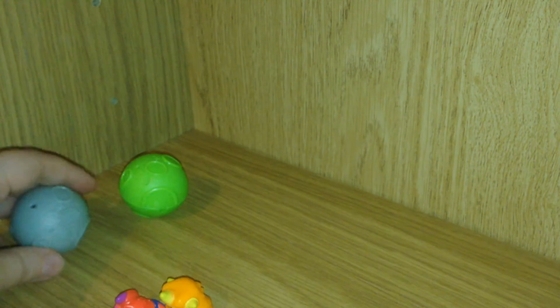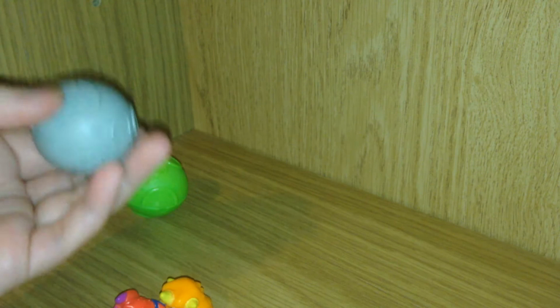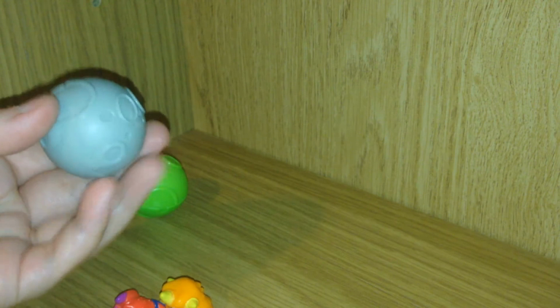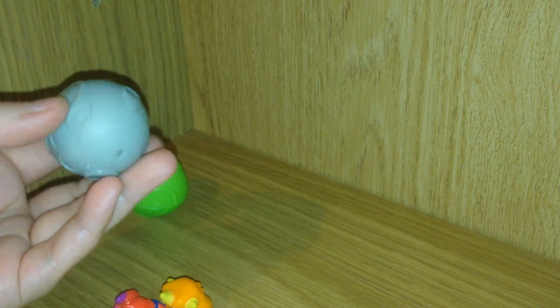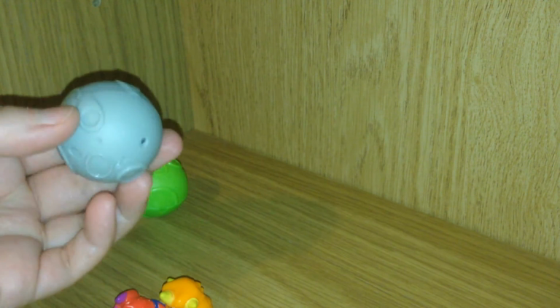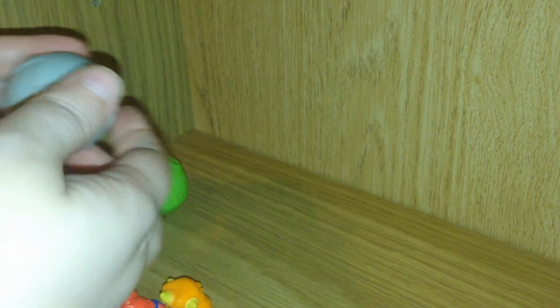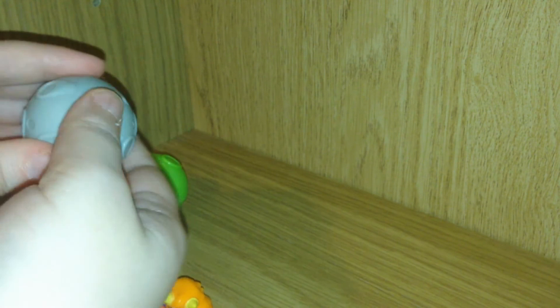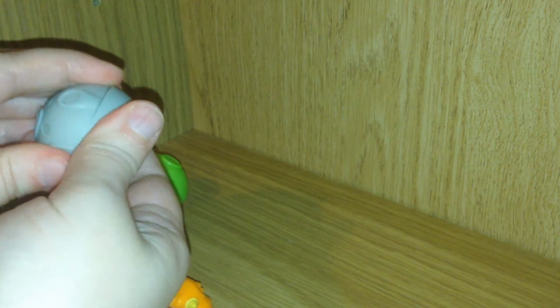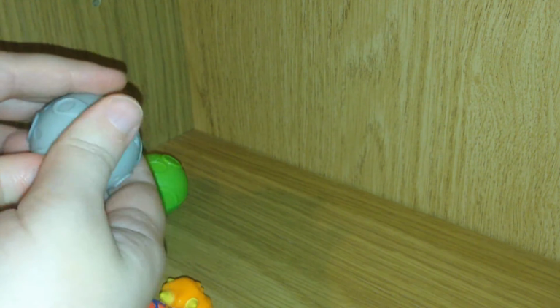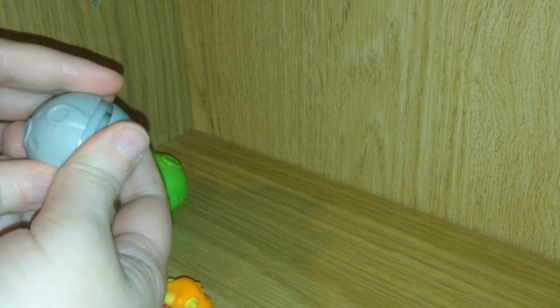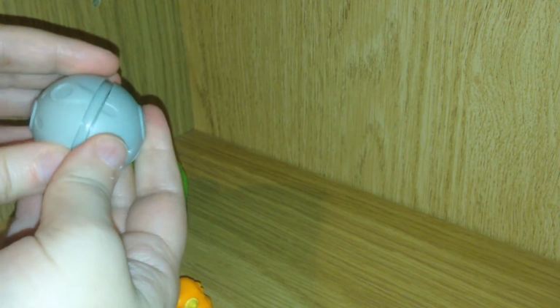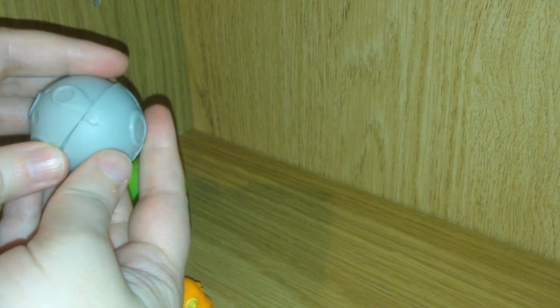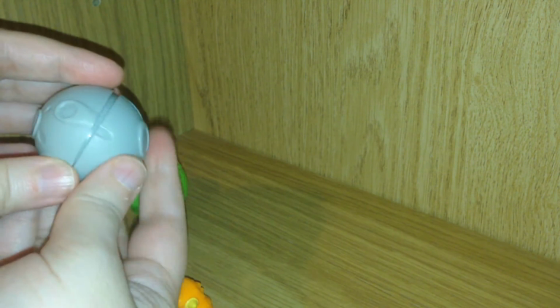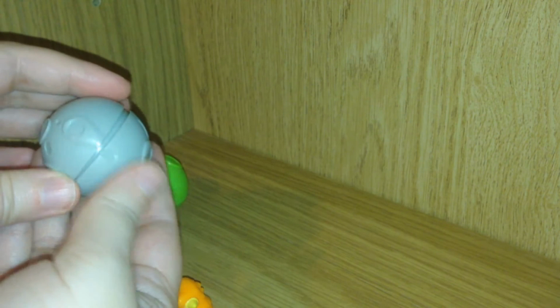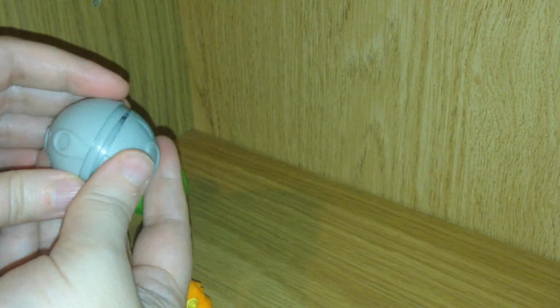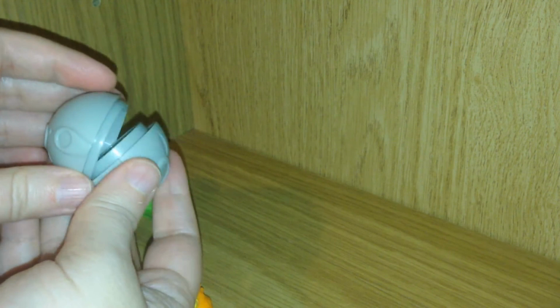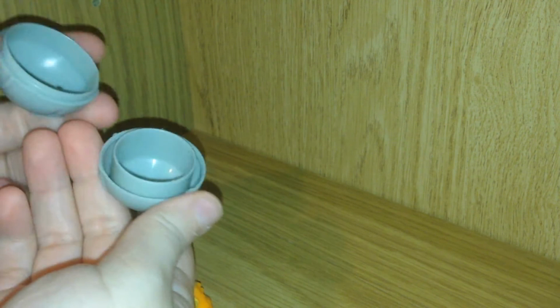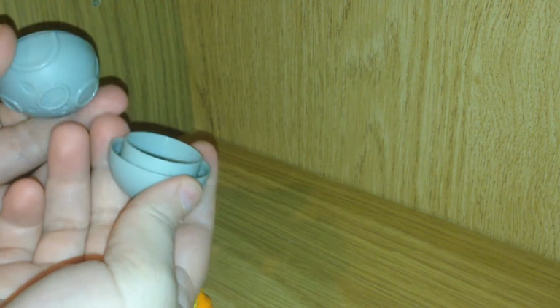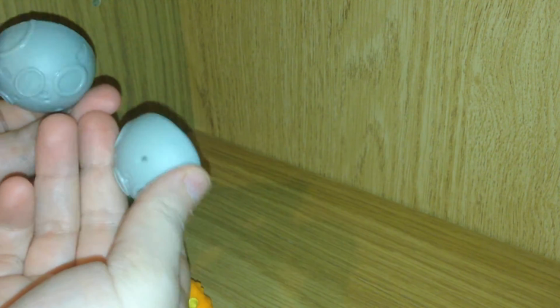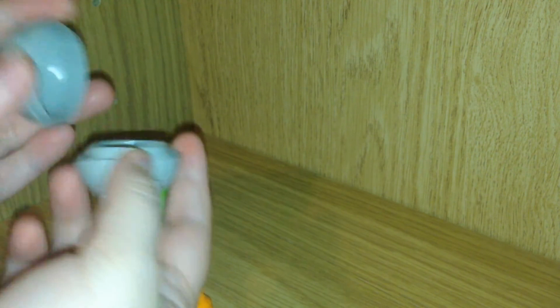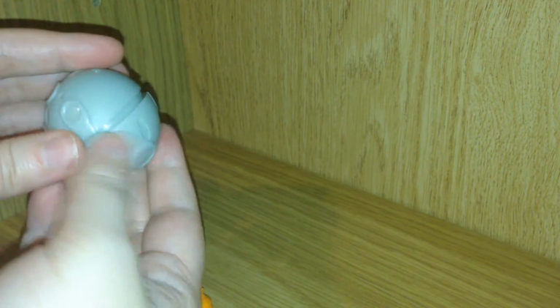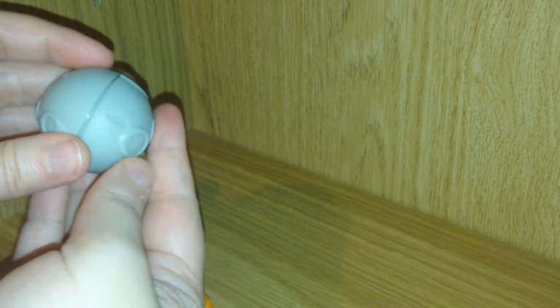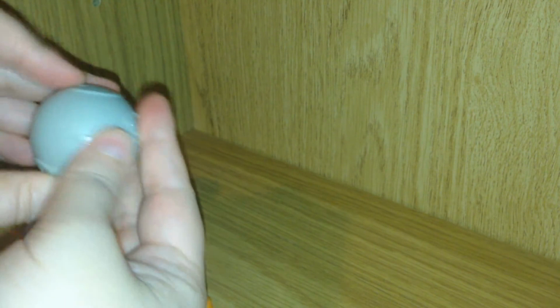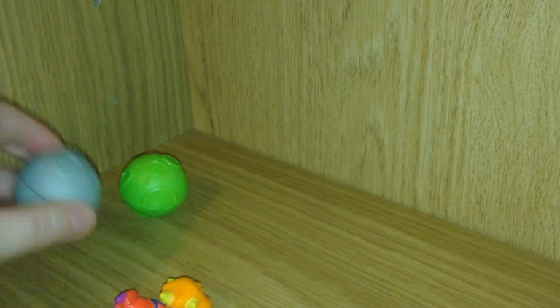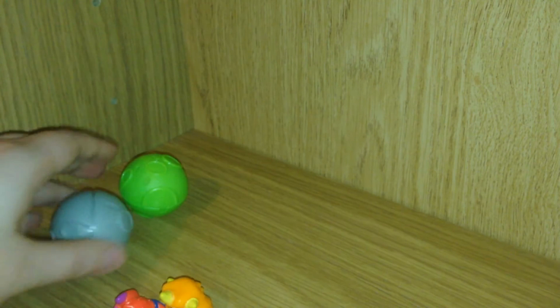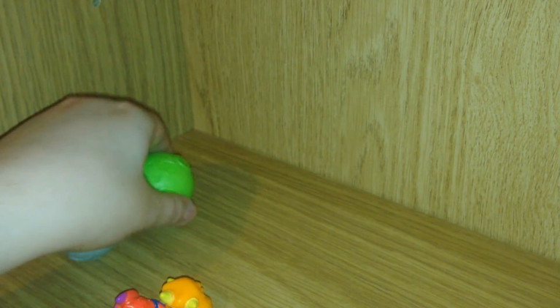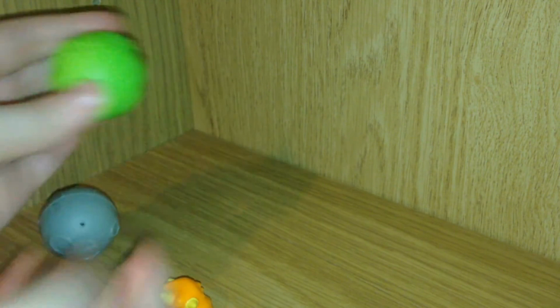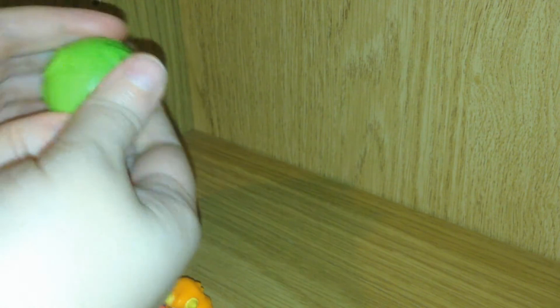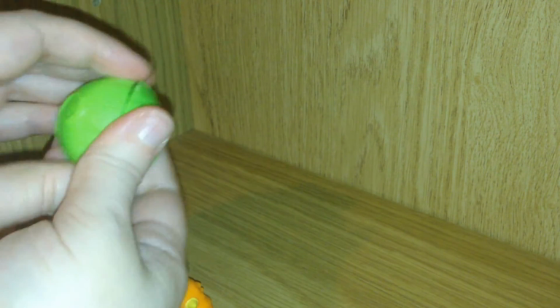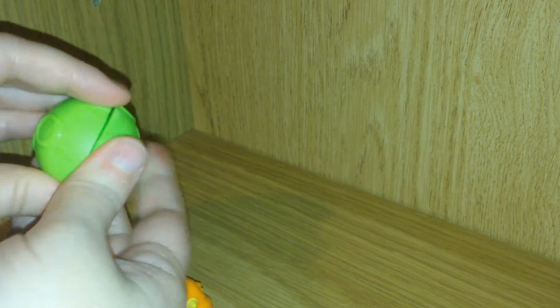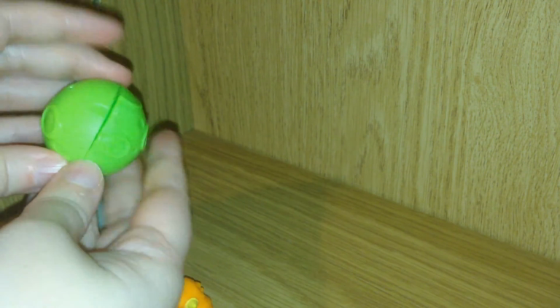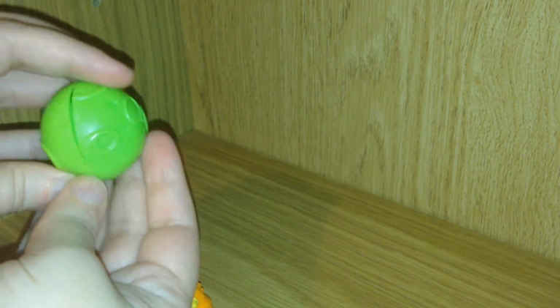Now as far as my Meteors go, I believe they're supposed to have one rubber flex side. But this grey one only came with two hard sides. This one has one hard side and one rubber side.